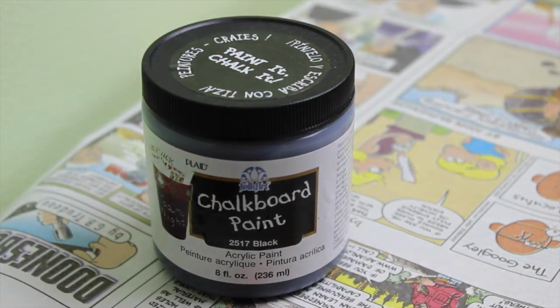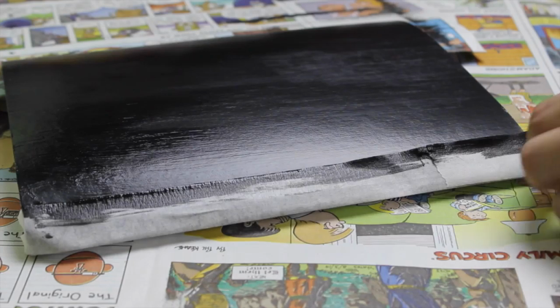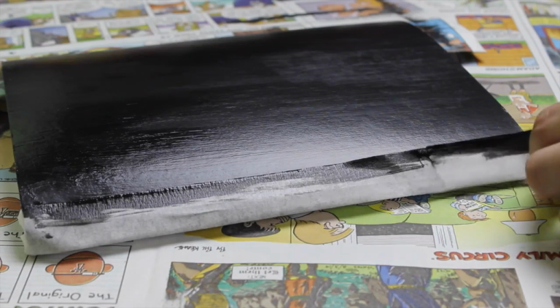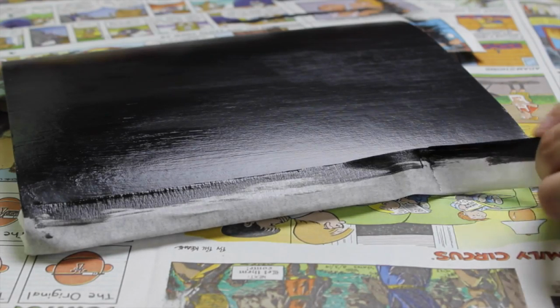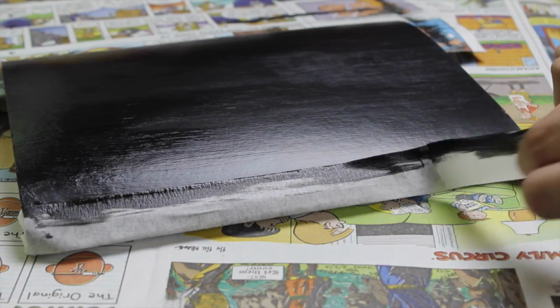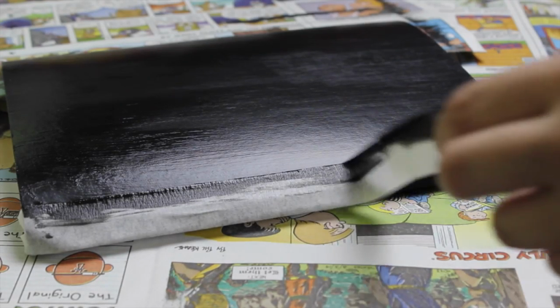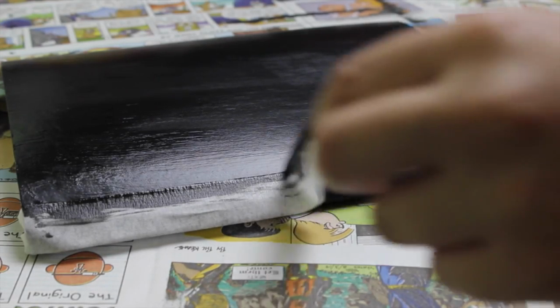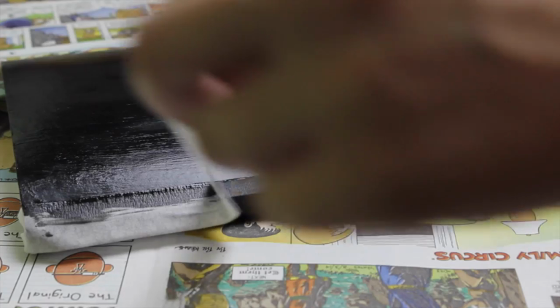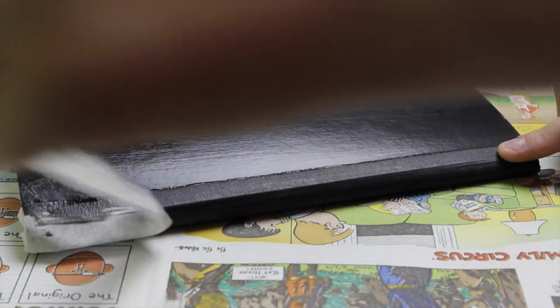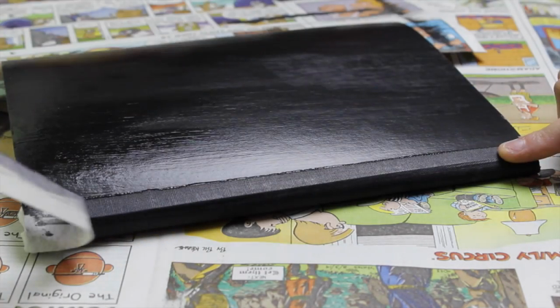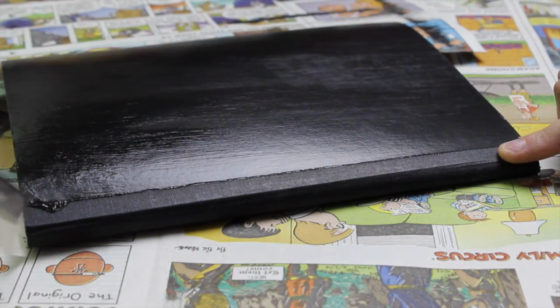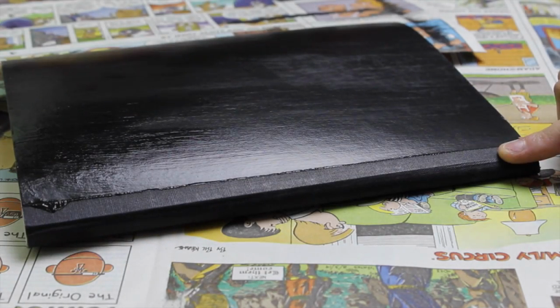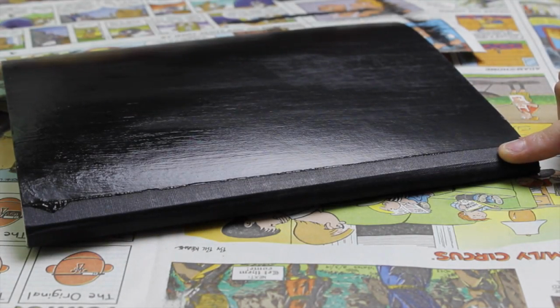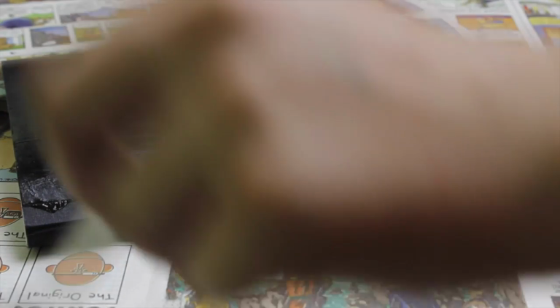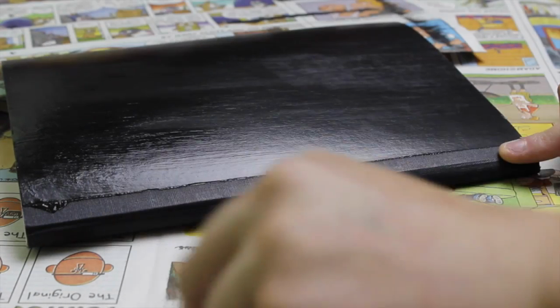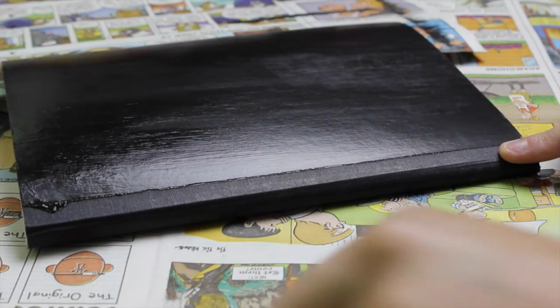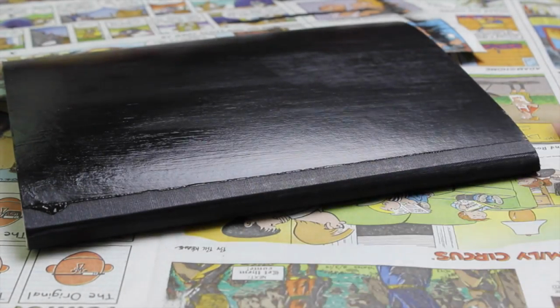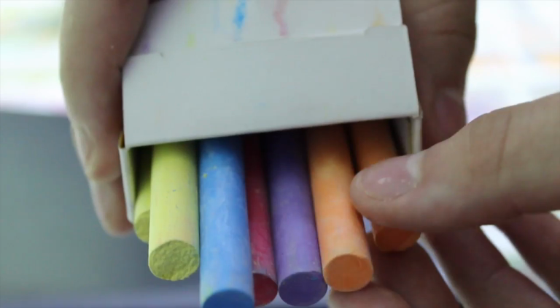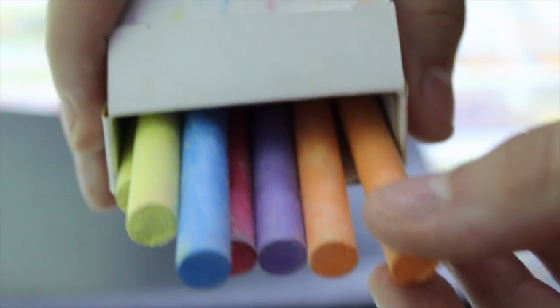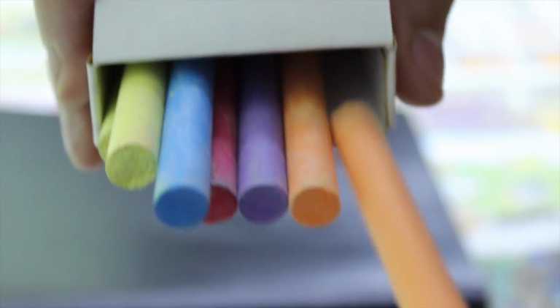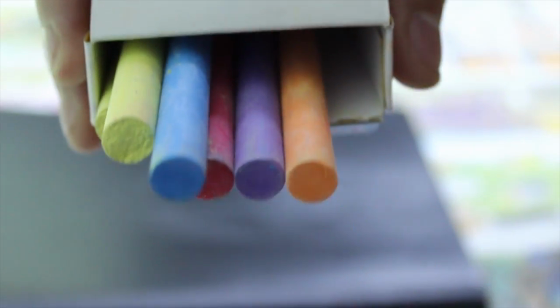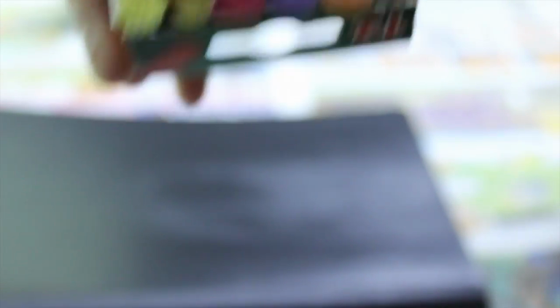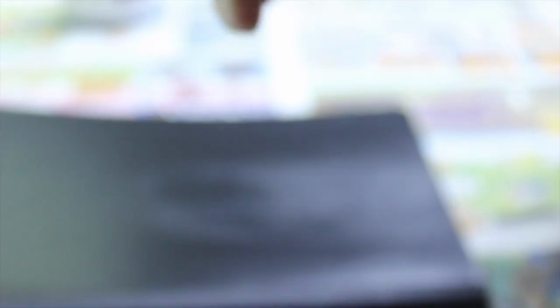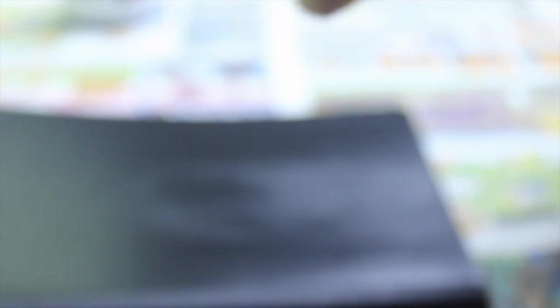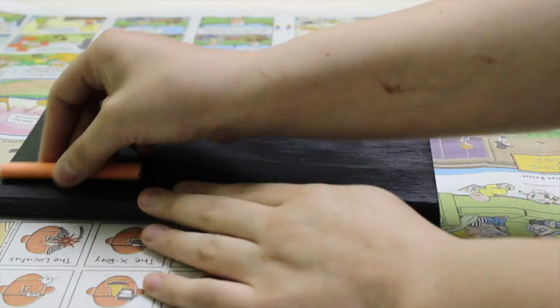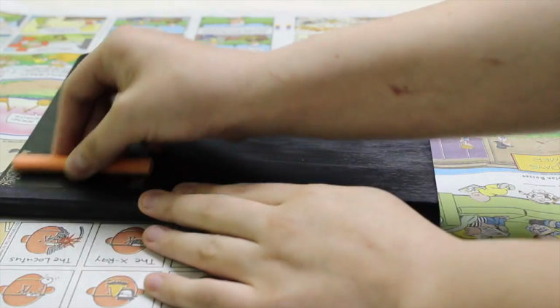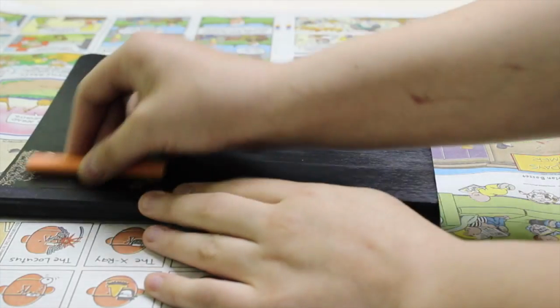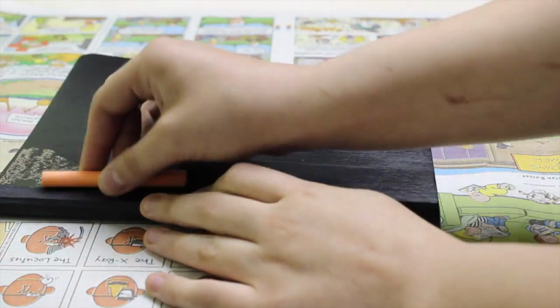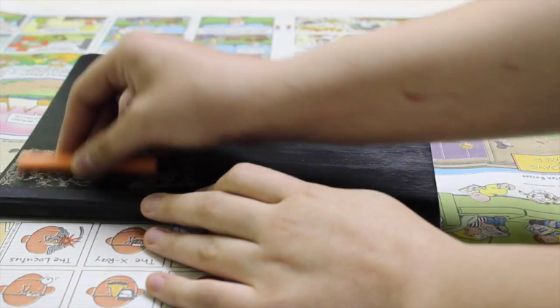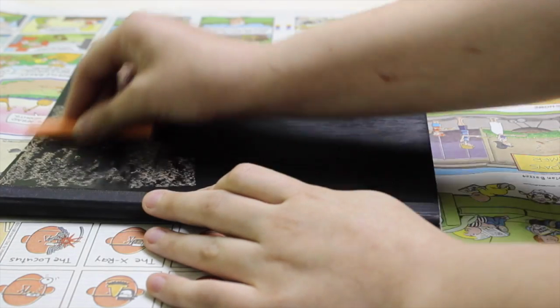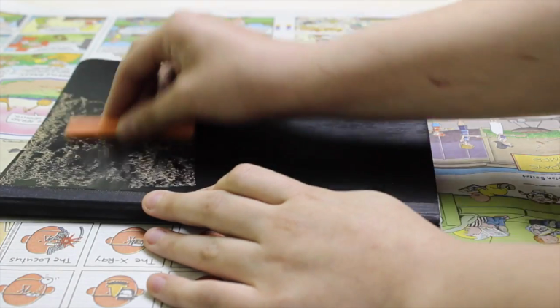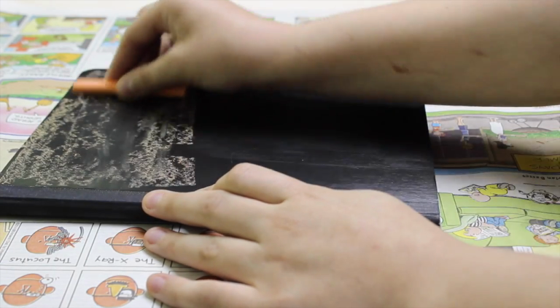When you are done coating the notebook, carefully peel off the masking tape from the spine. Once the notebook has dried overnight, go ahead and prime the notebook before writing on it with chalk.